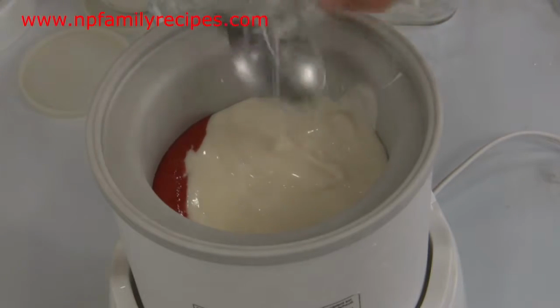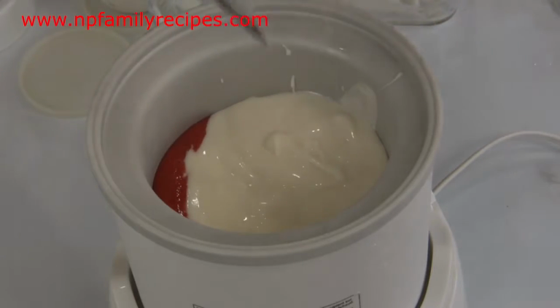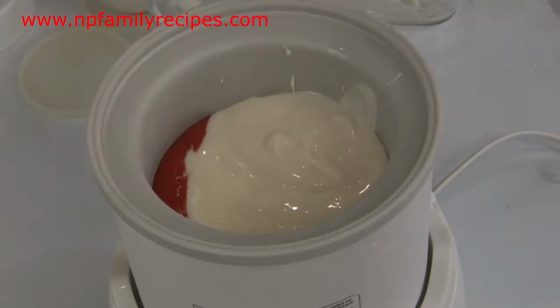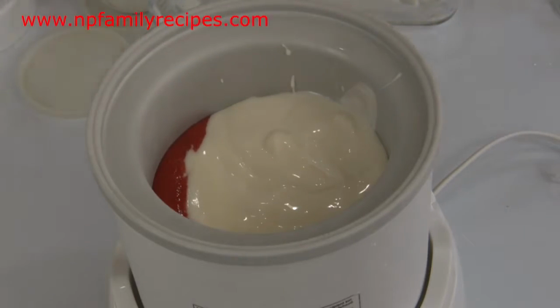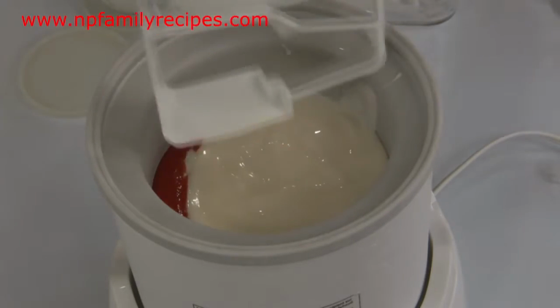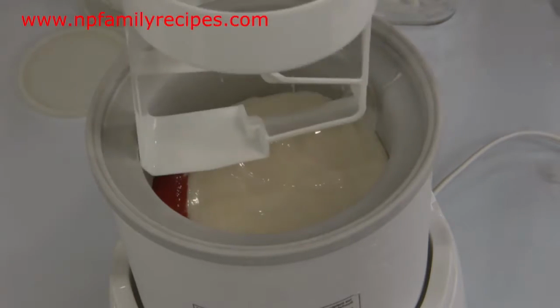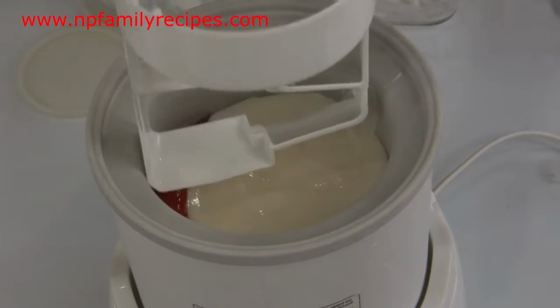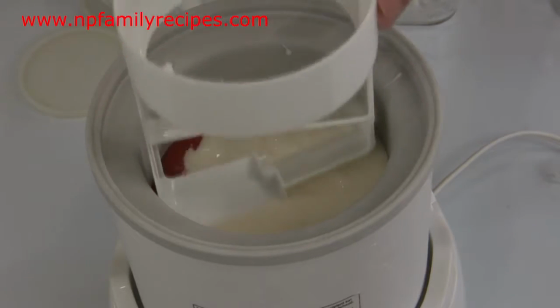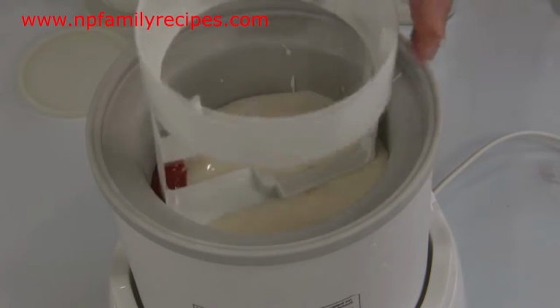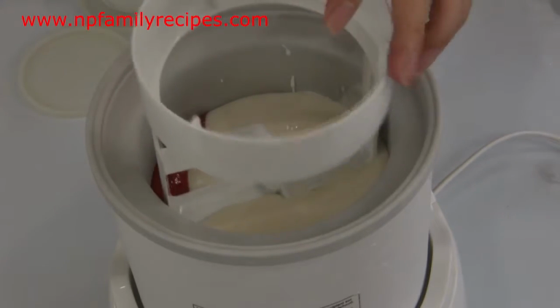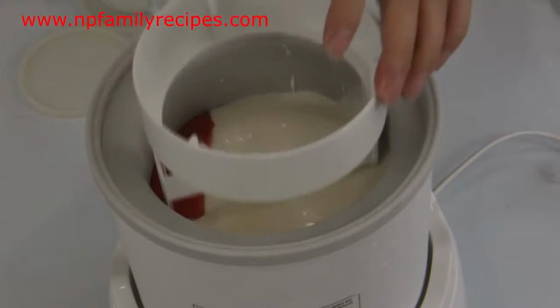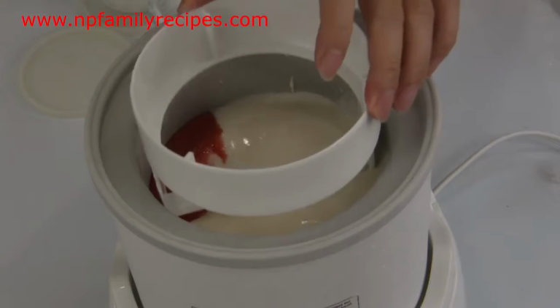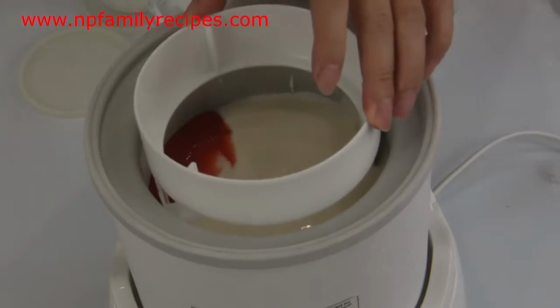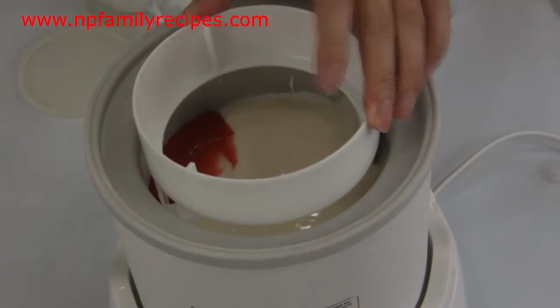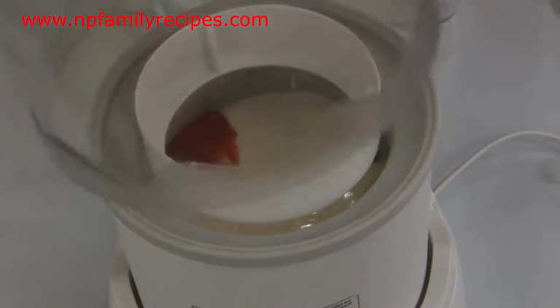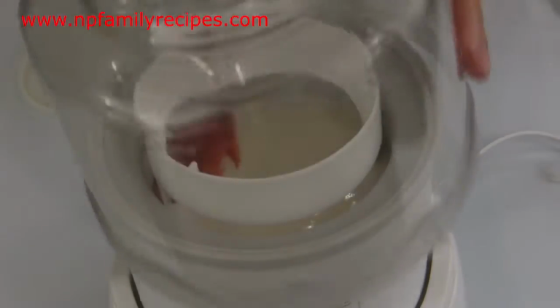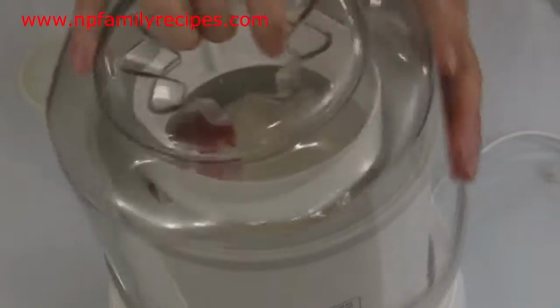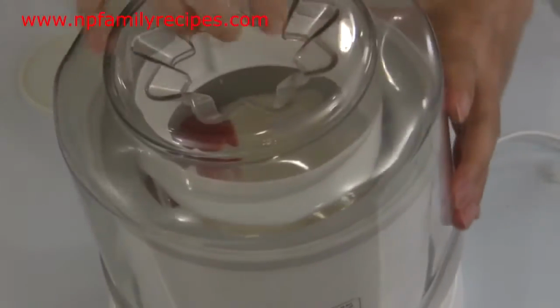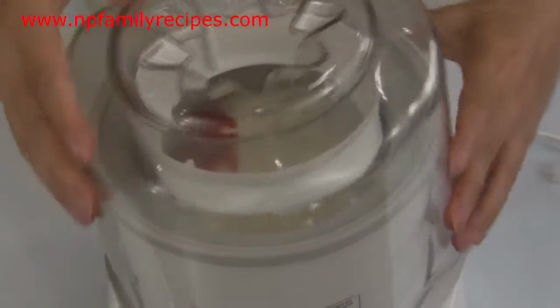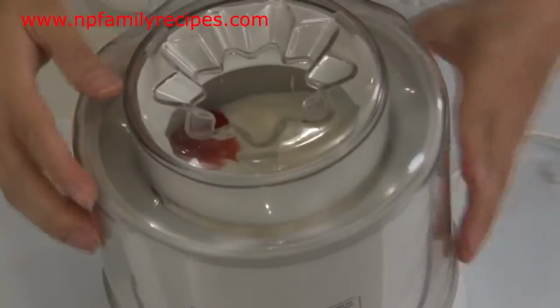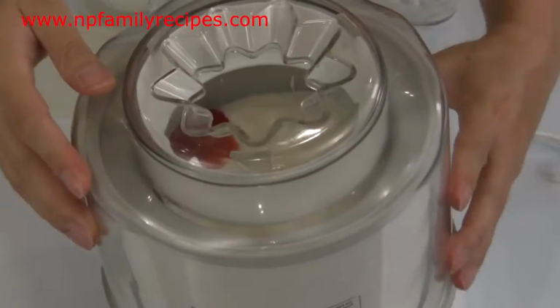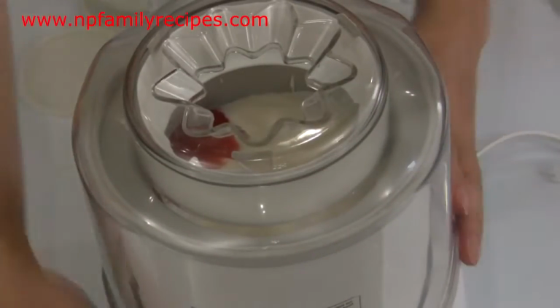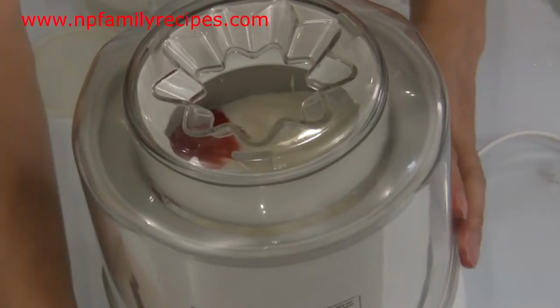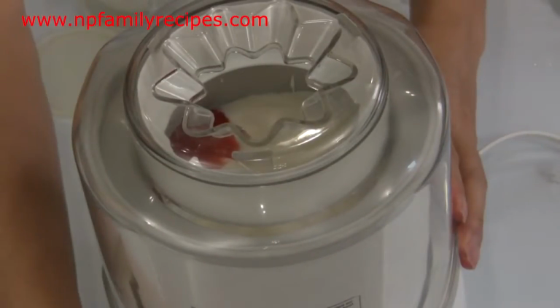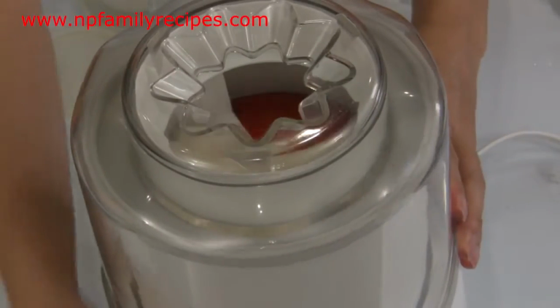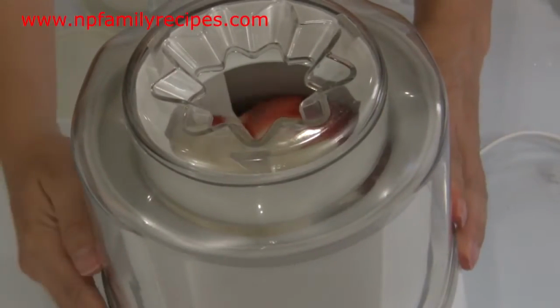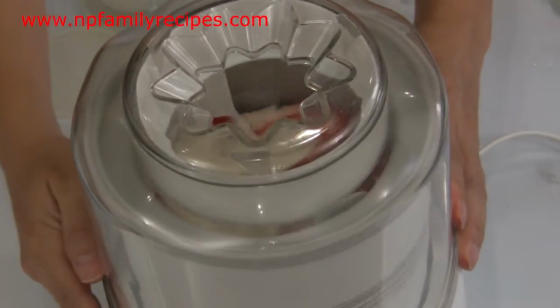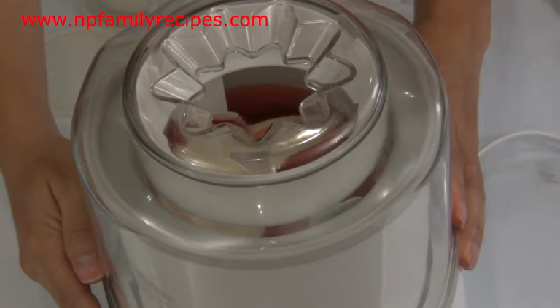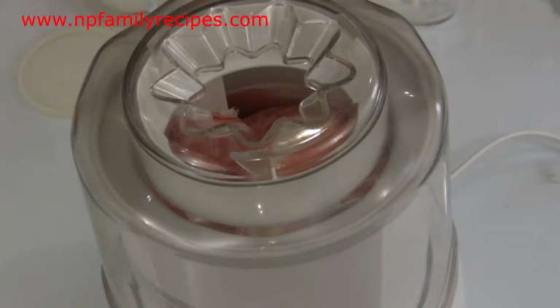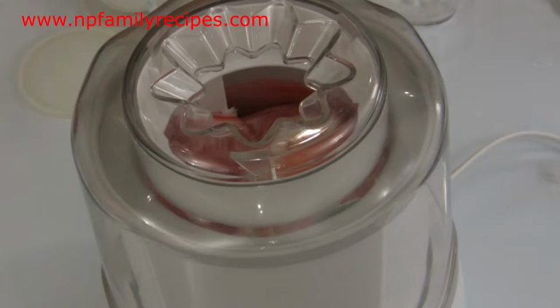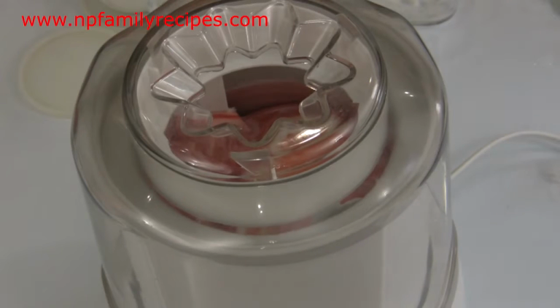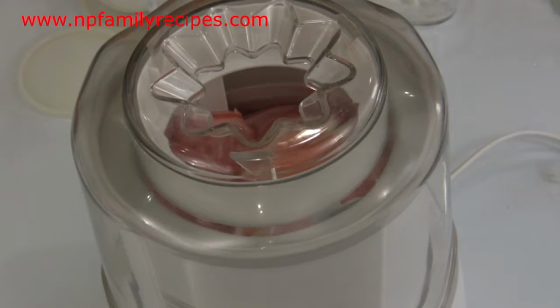For me, I prefer to use my homemade yogurt — its taste is better. The ice cream maker will take about 20 to 25 minutes to complete this process.